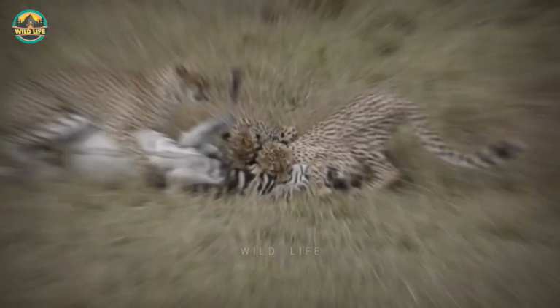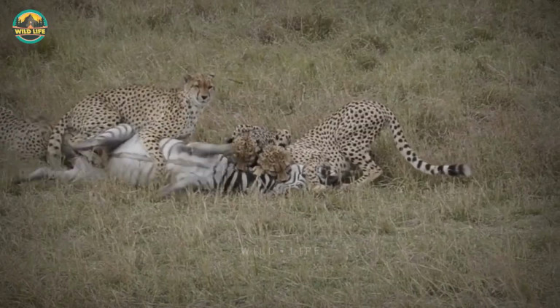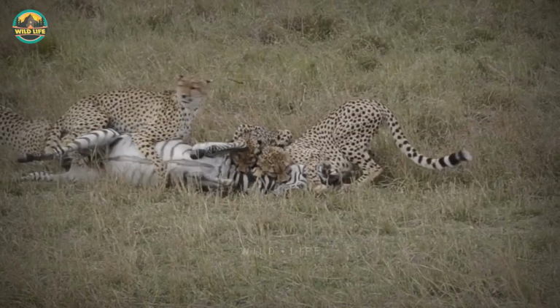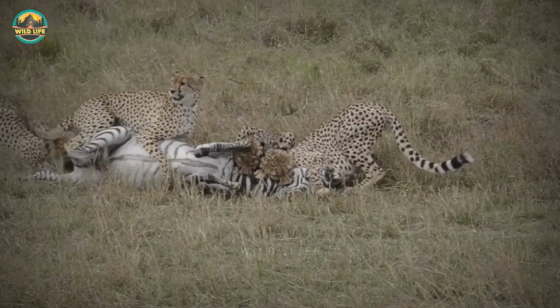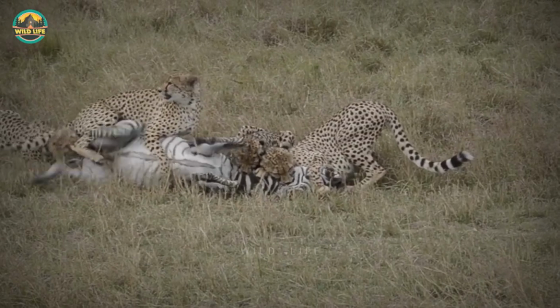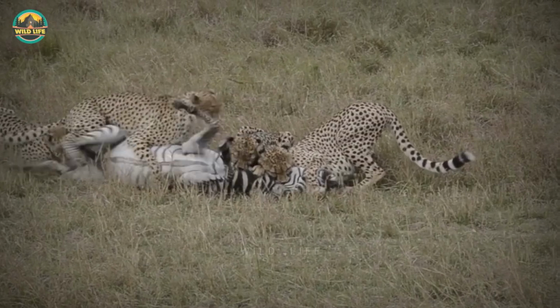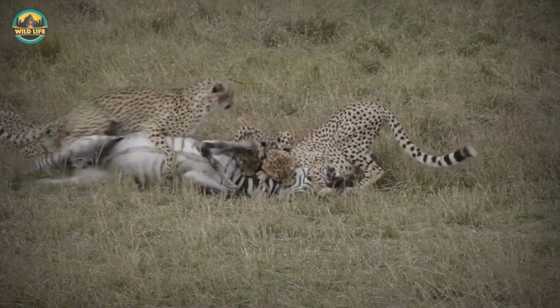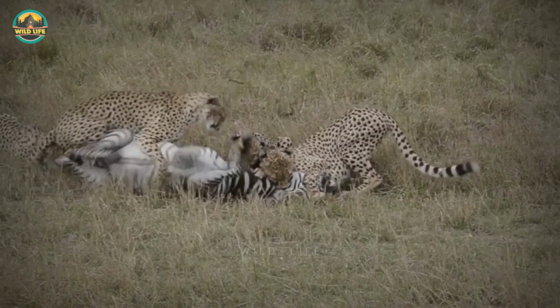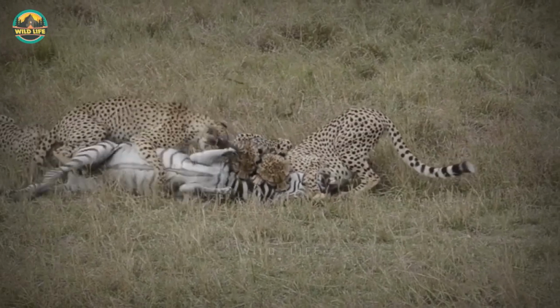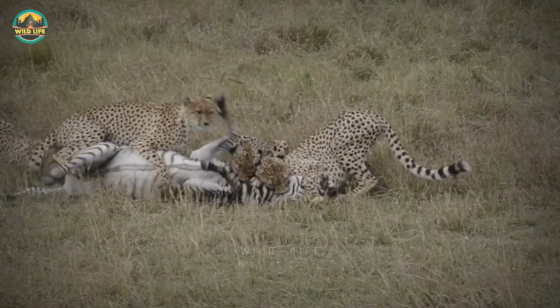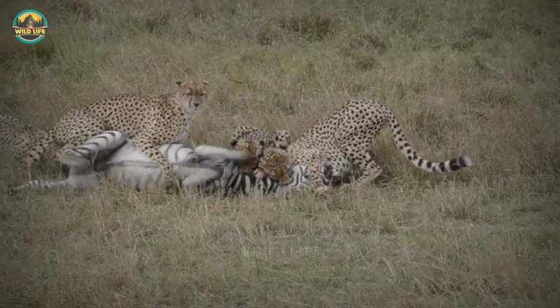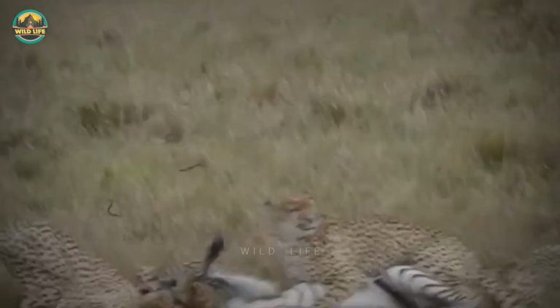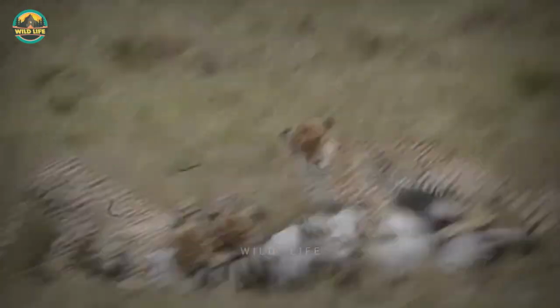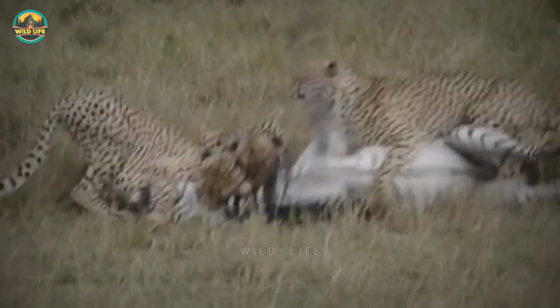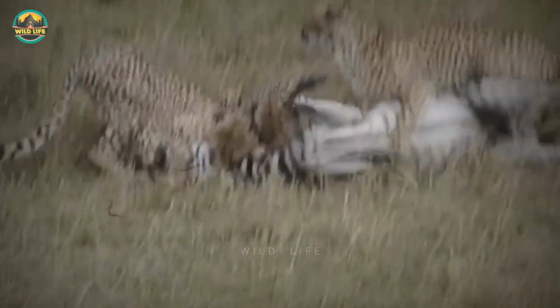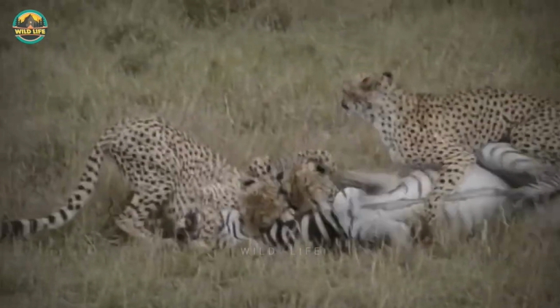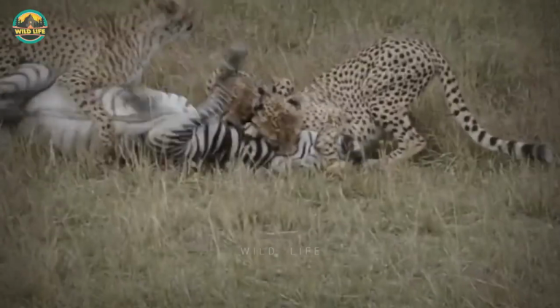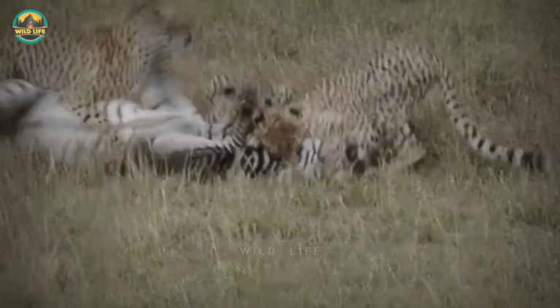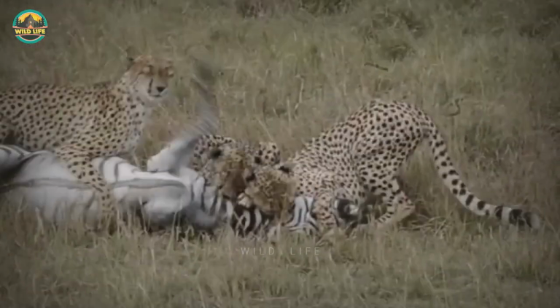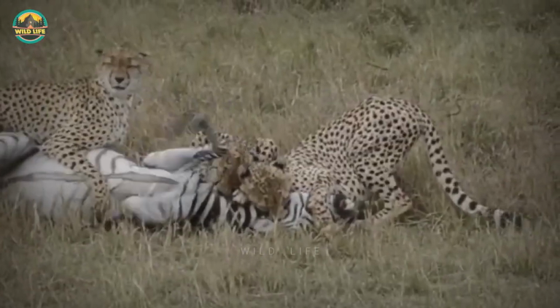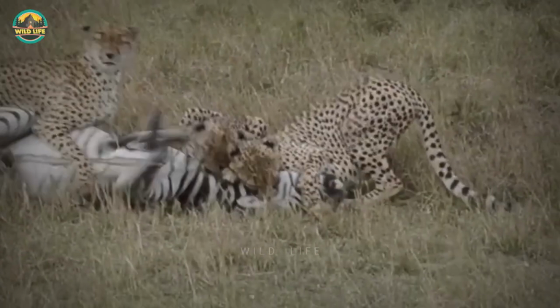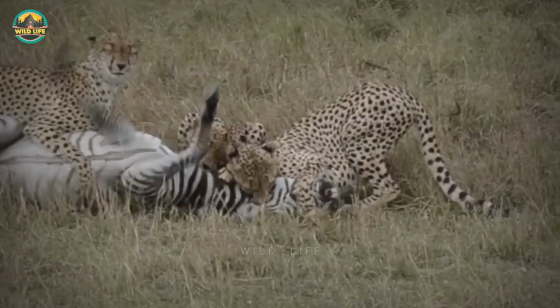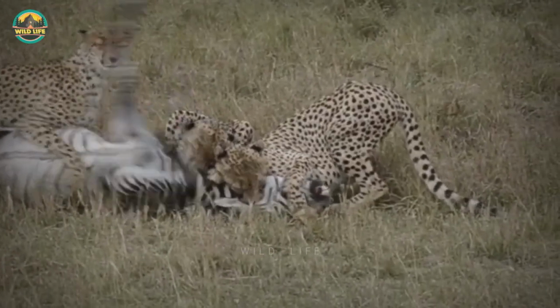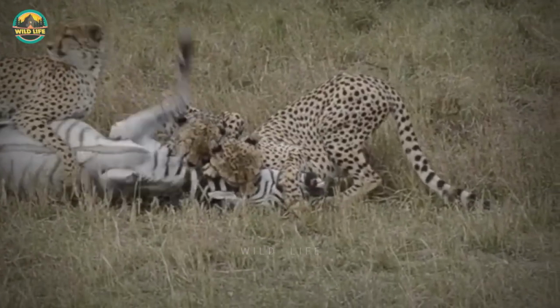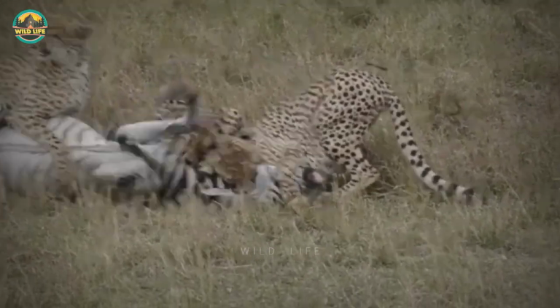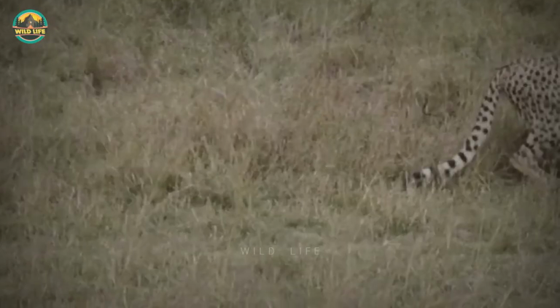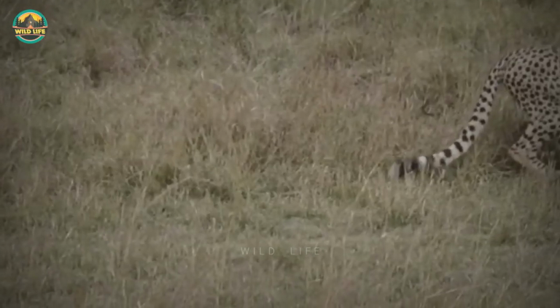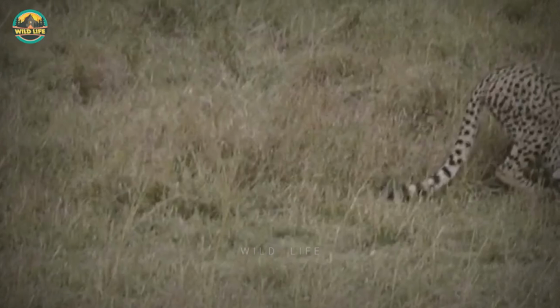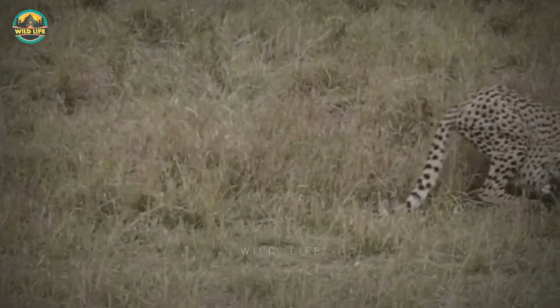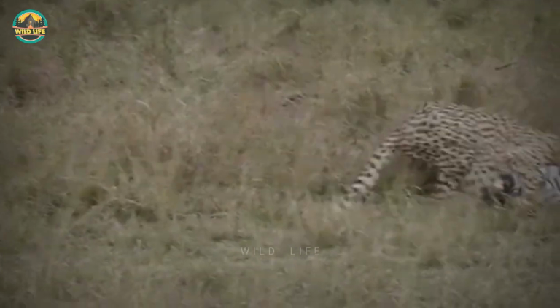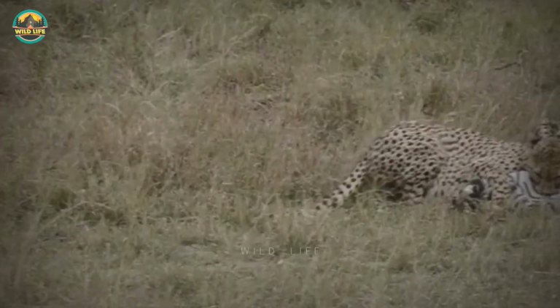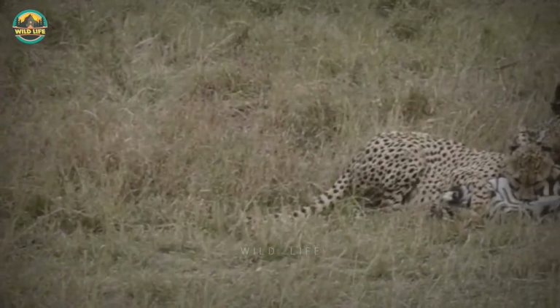The Tanobora cheetahs of Masai Mara have proven to be actual killing machines. With their speed and strength, together they can take down zebras, which is usually an impossibility when hunting on their own. Put this one in the books.